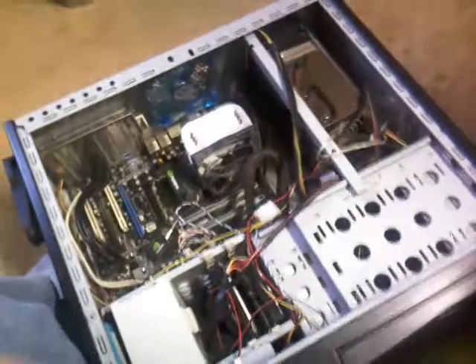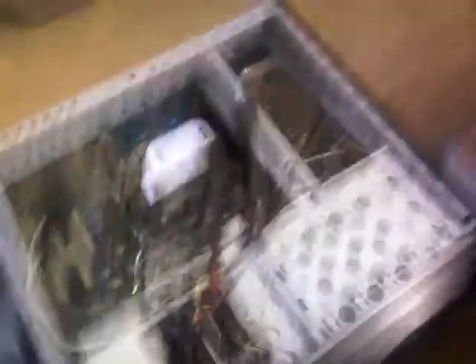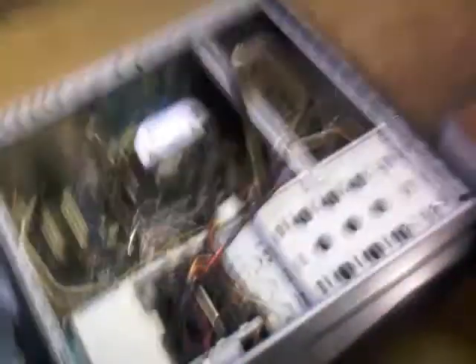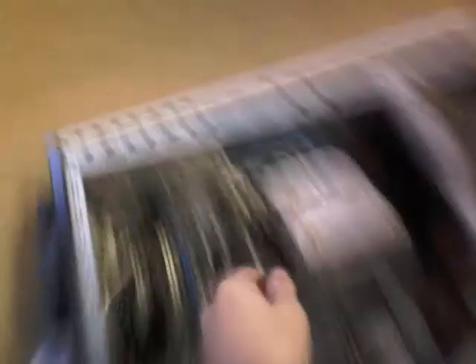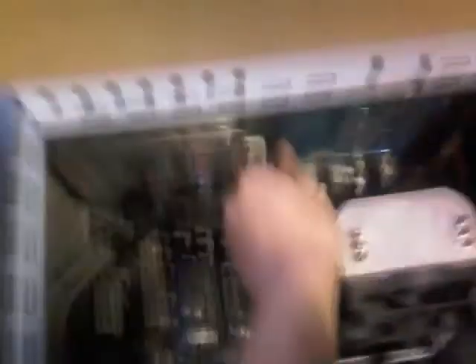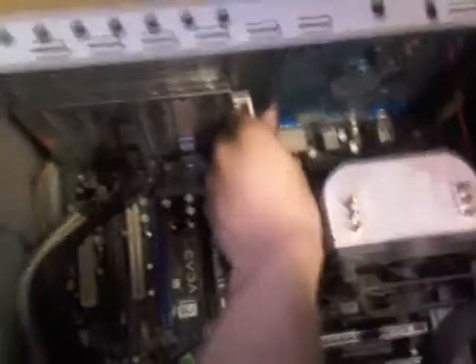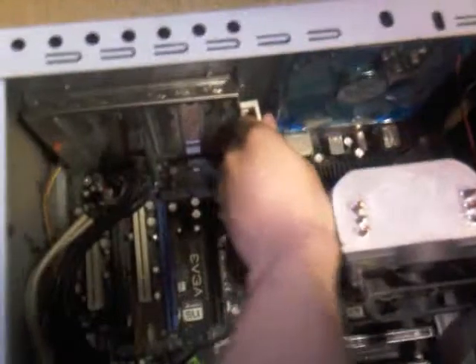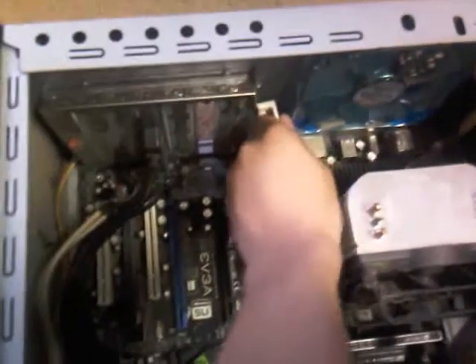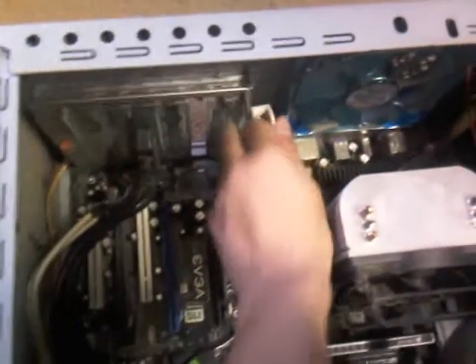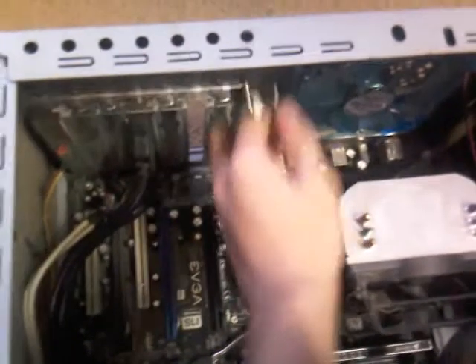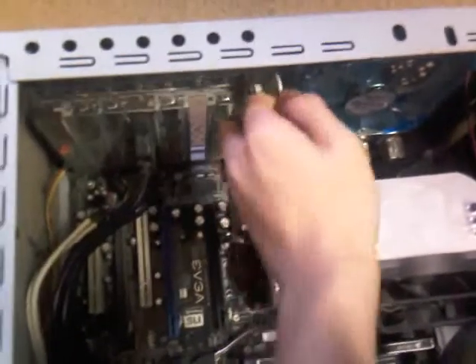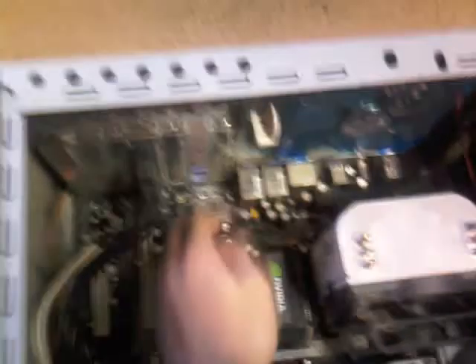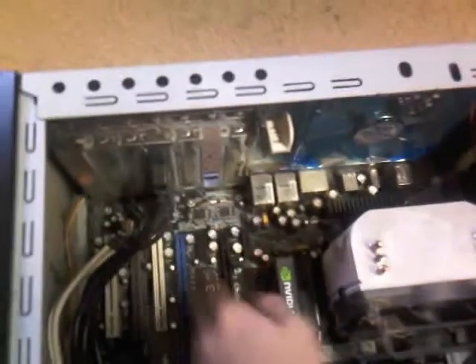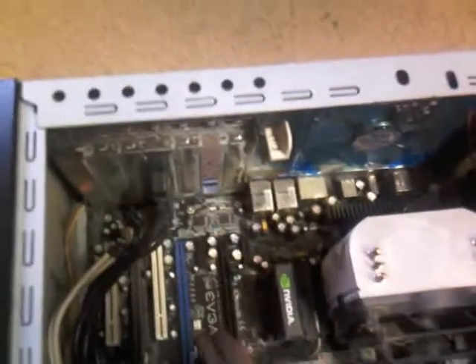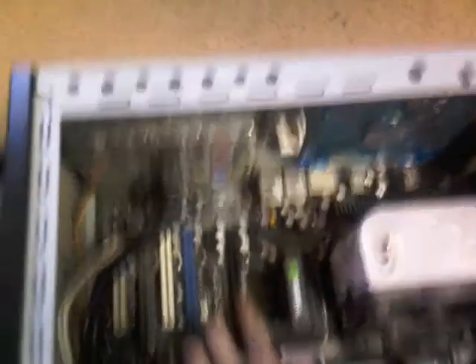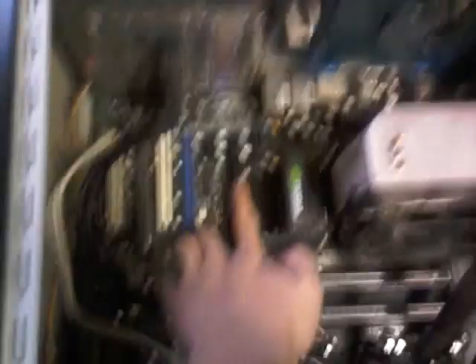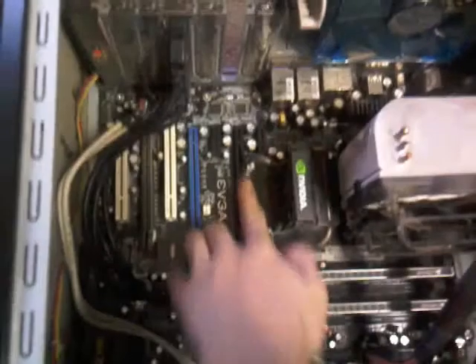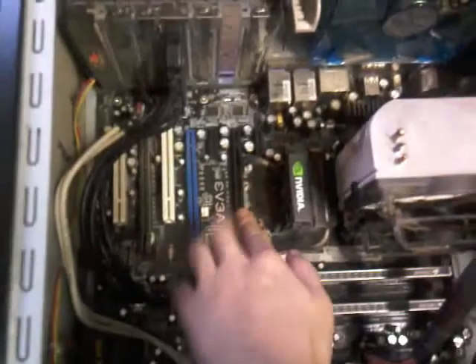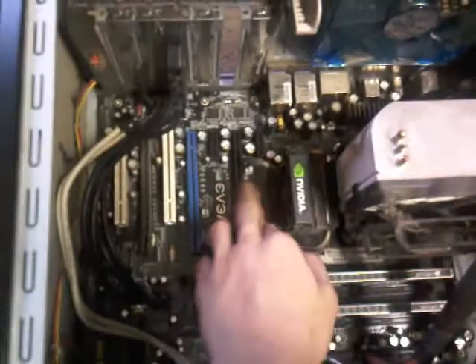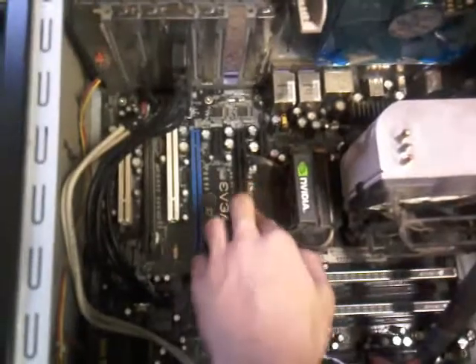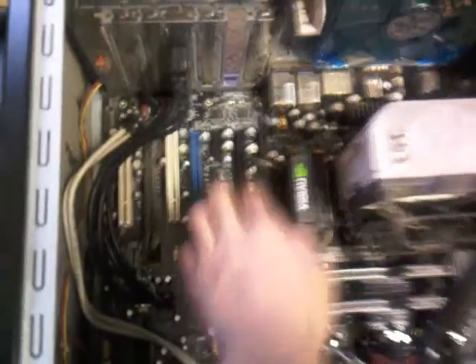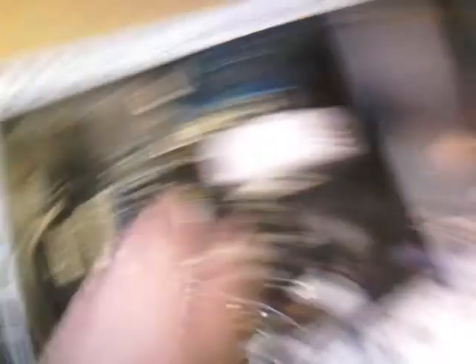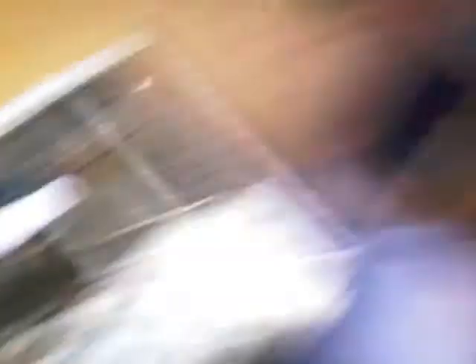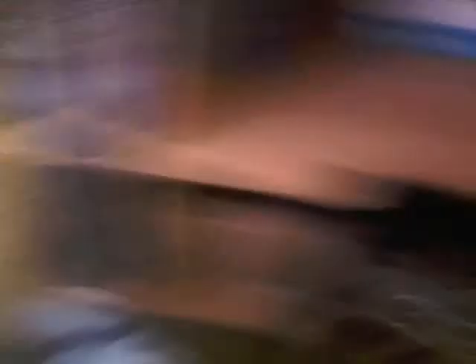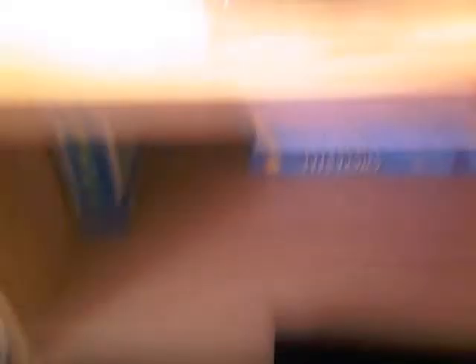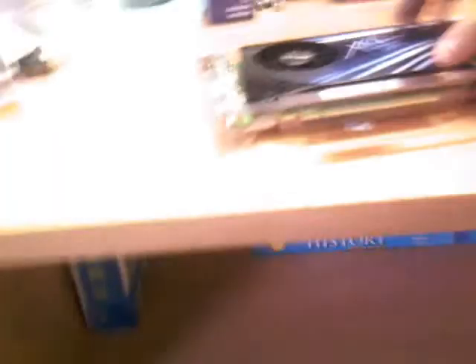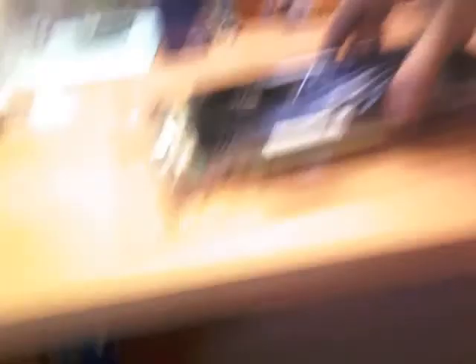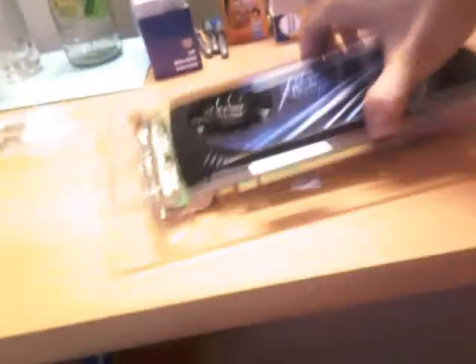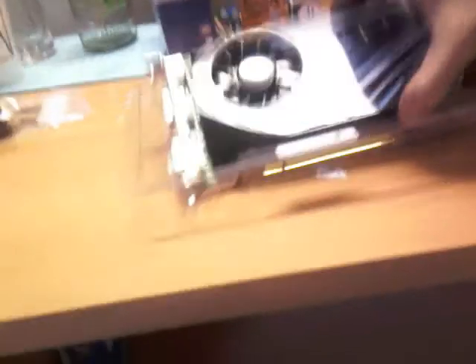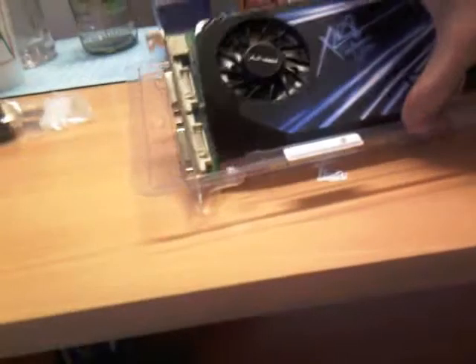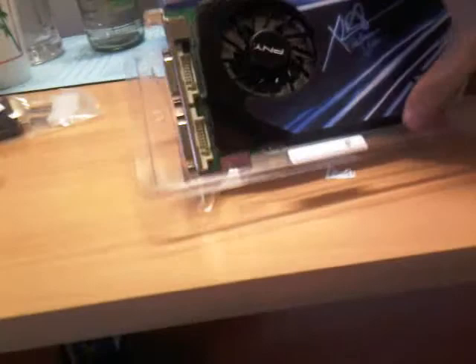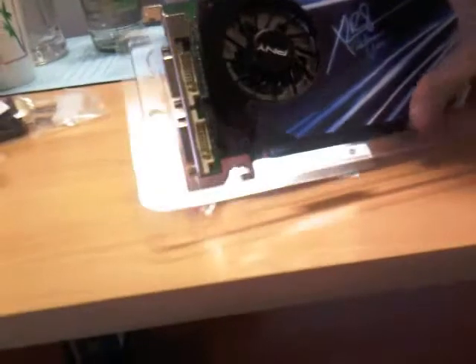First, gotta lift off this lever to reveal the base. I'll install it in this PCI Express slot. Trying to do this one-handed — it's really really freaking hard.